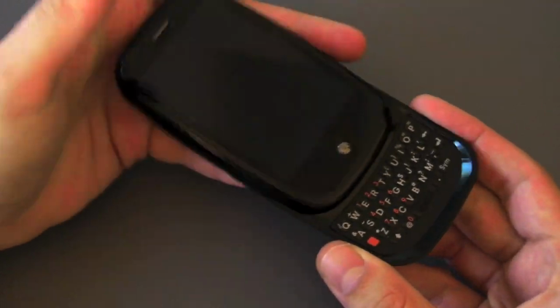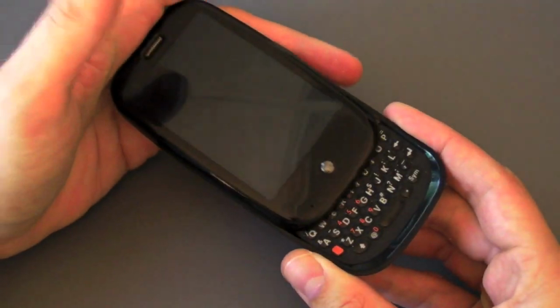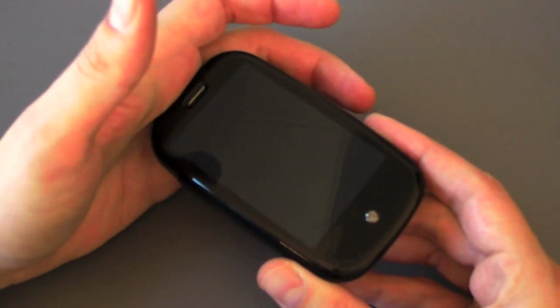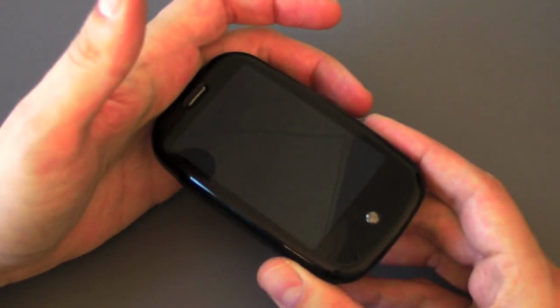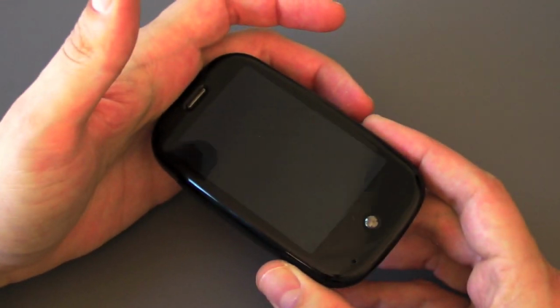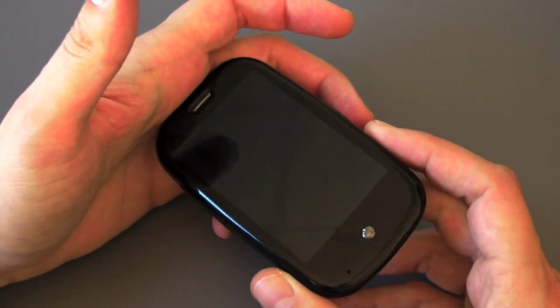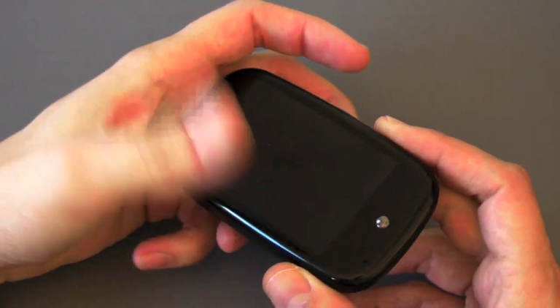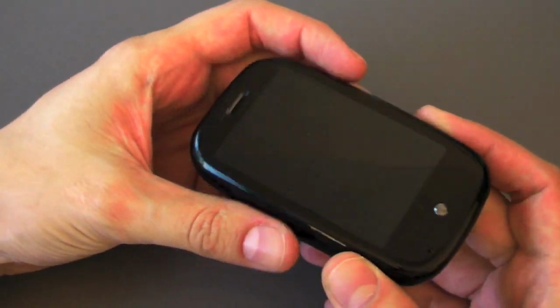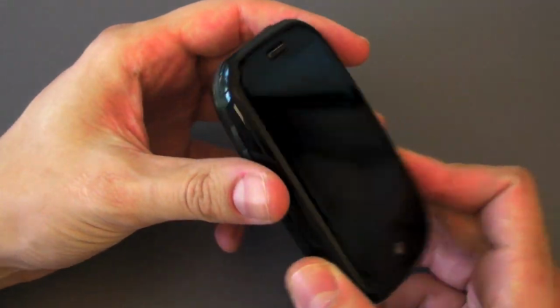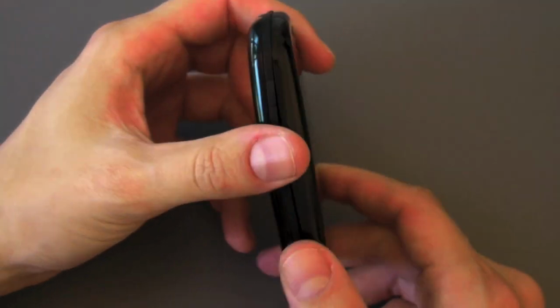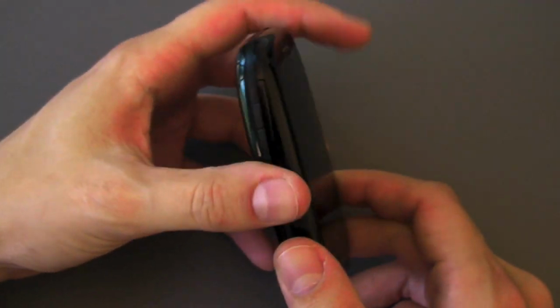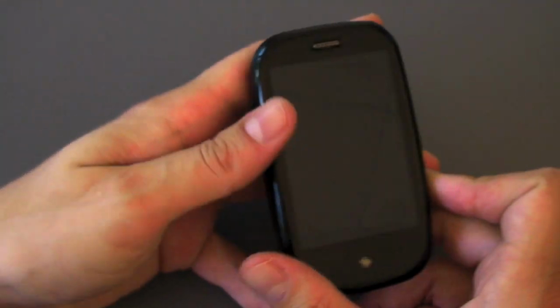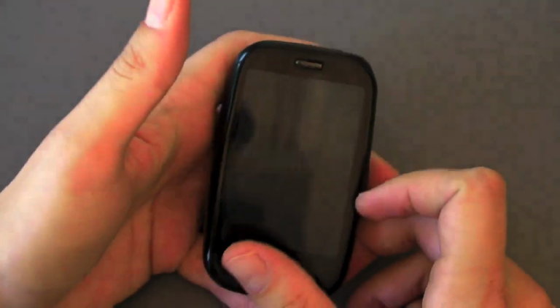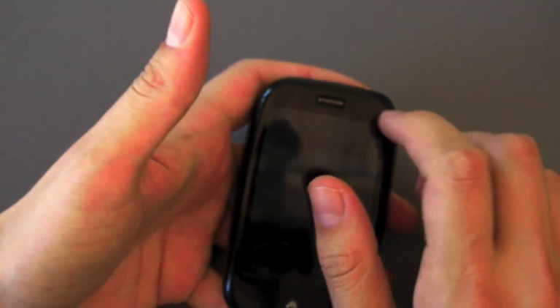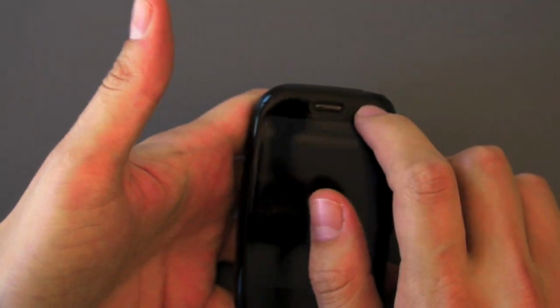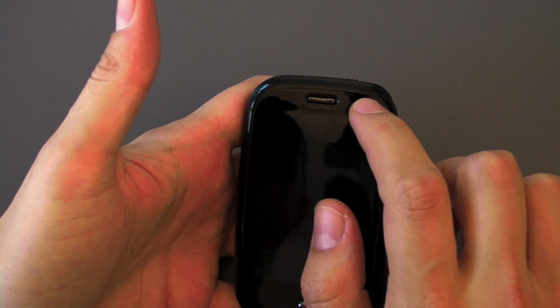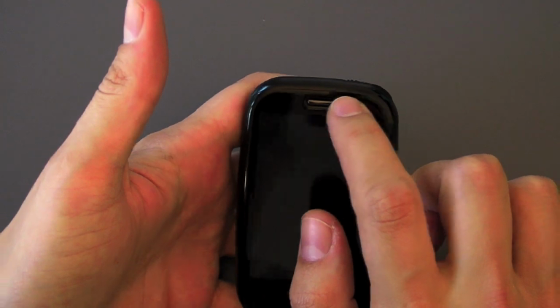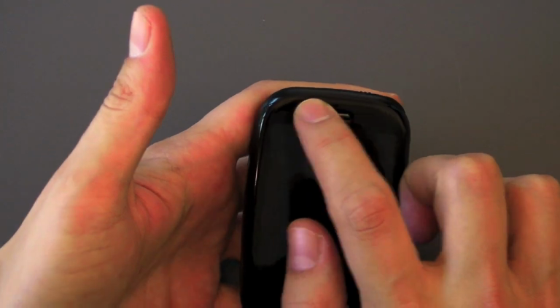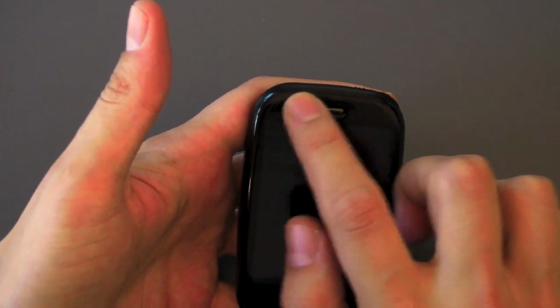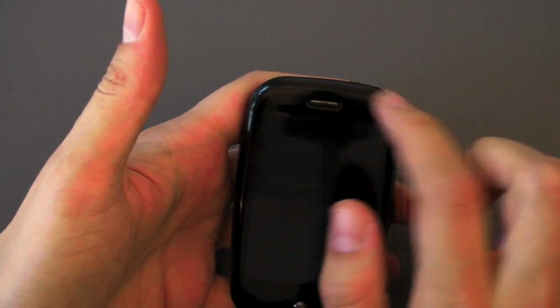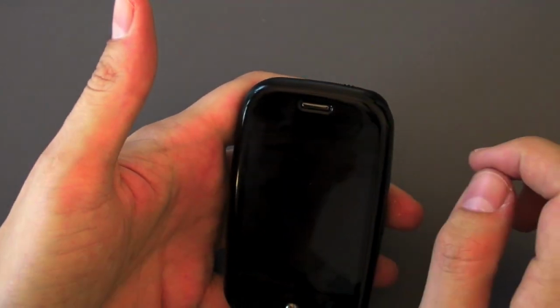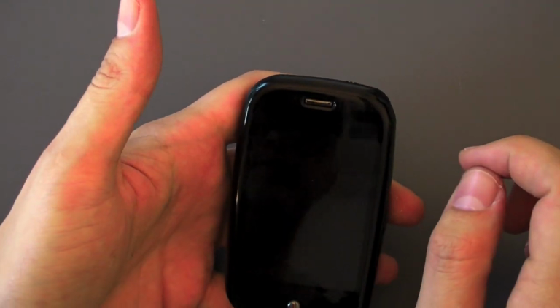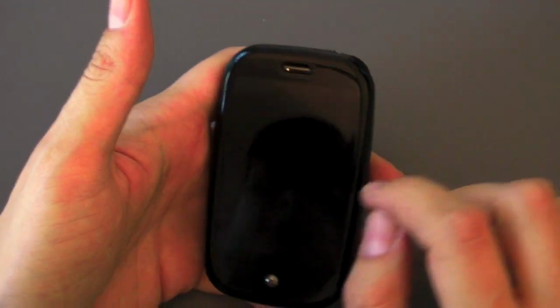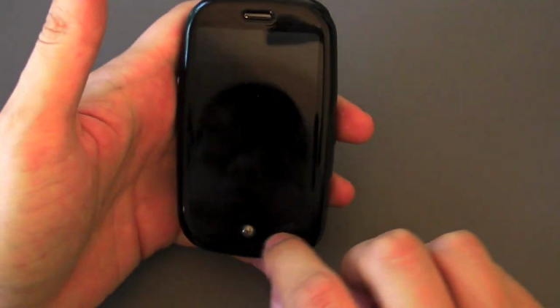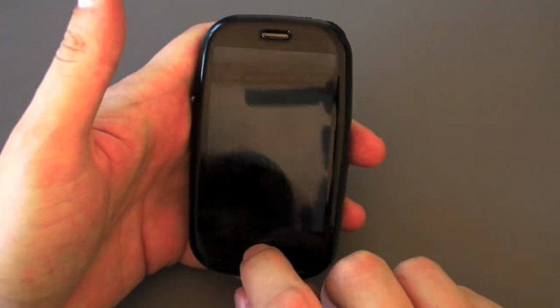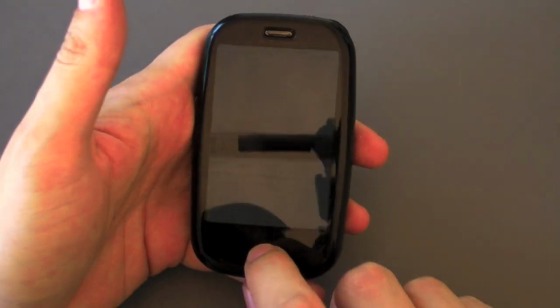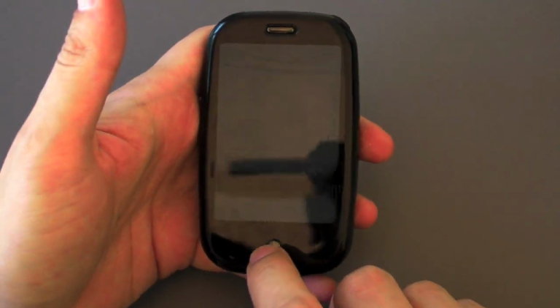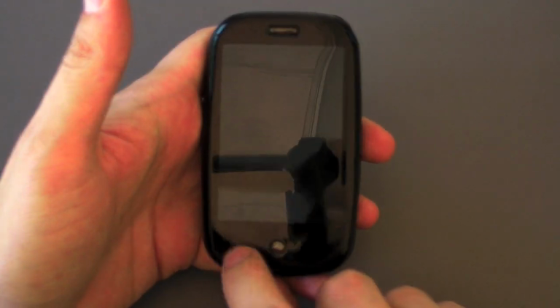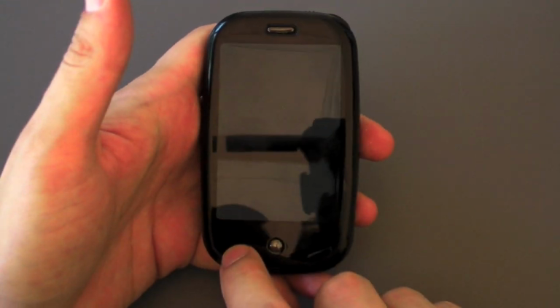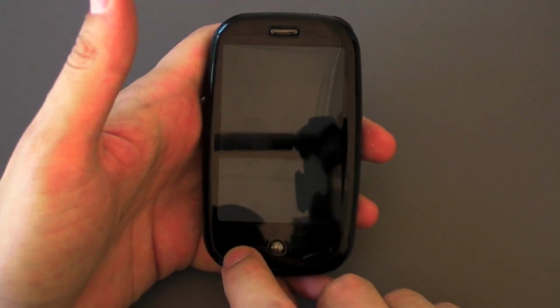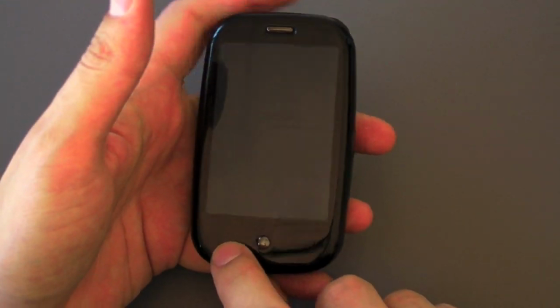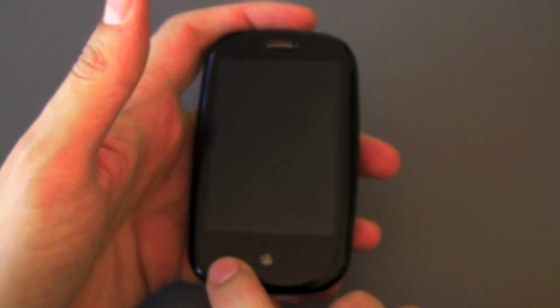When it's closed it just feels incredibly good in the hand. Up at the top we've got our speaker of course, our earpiece. Down at the bottom we have our center button and a microphone hole.